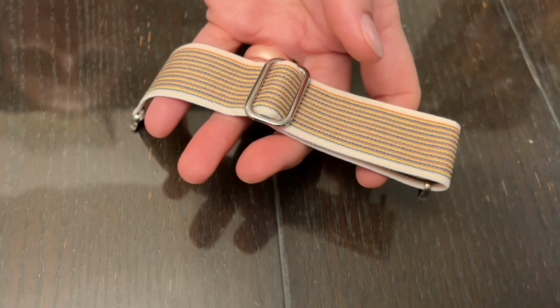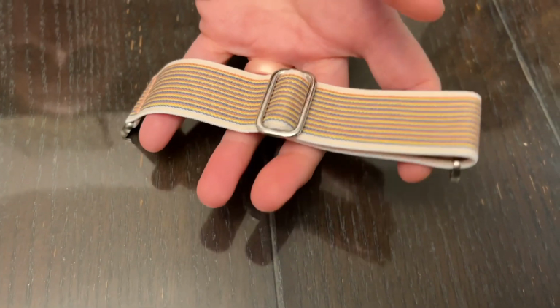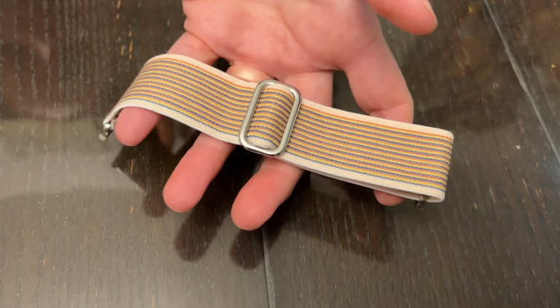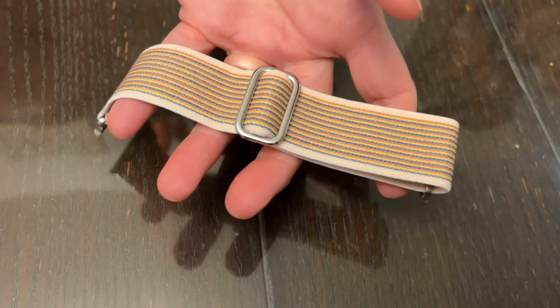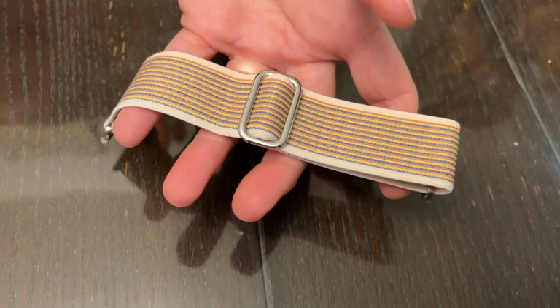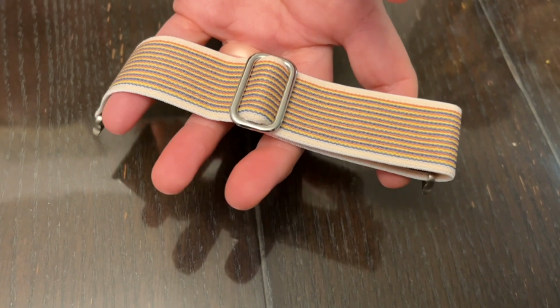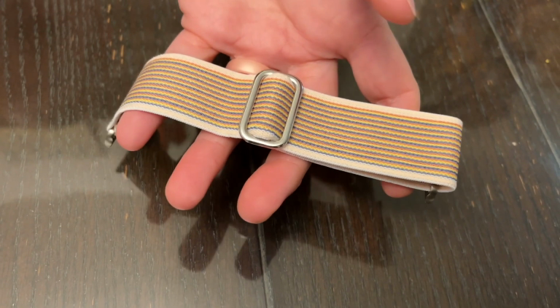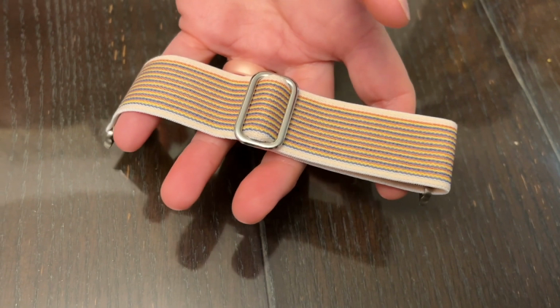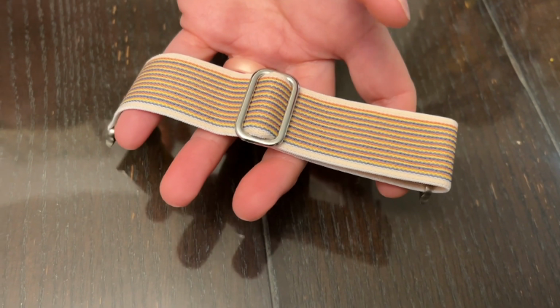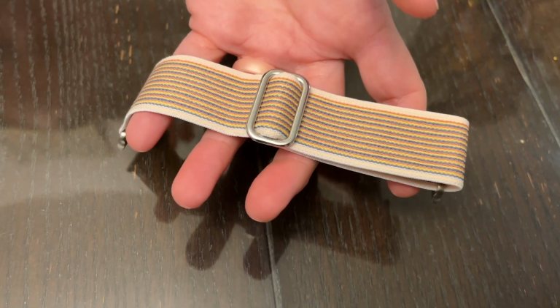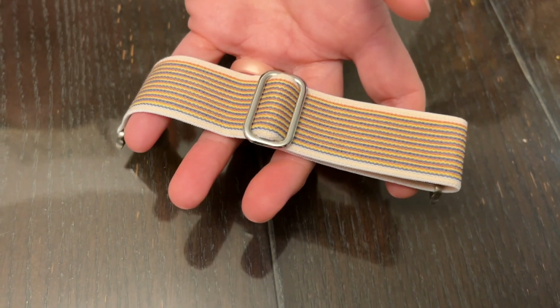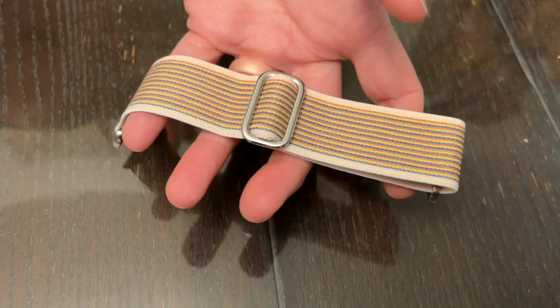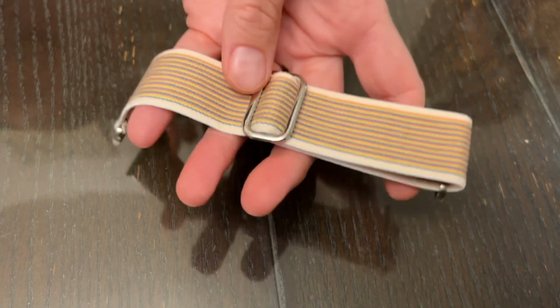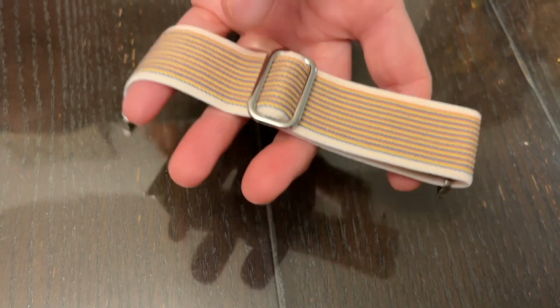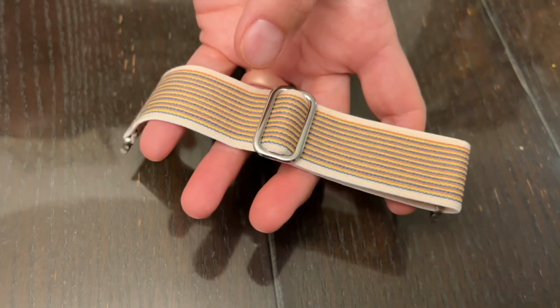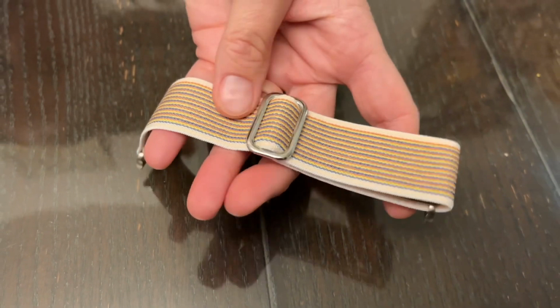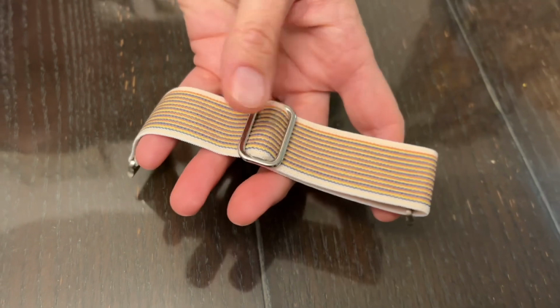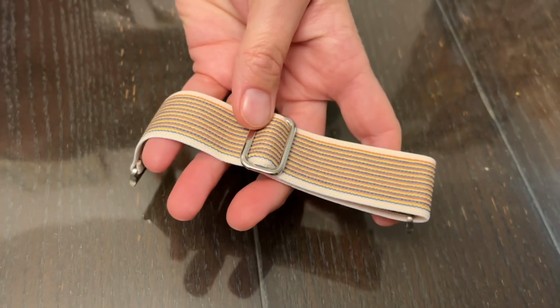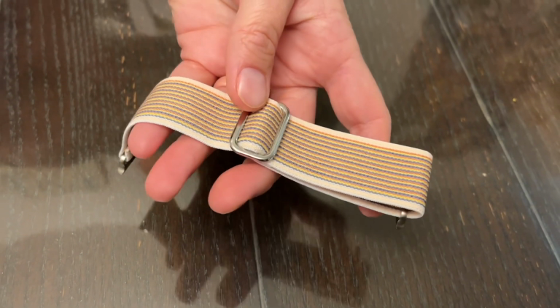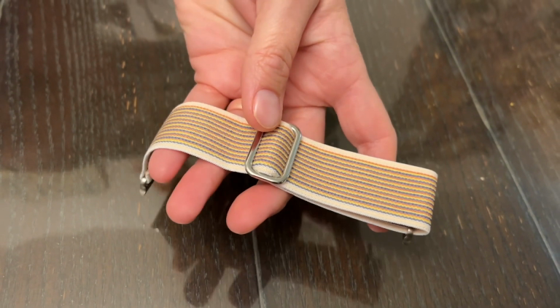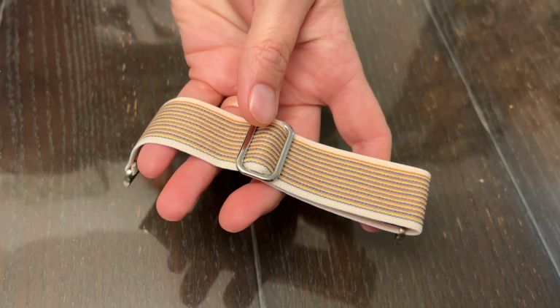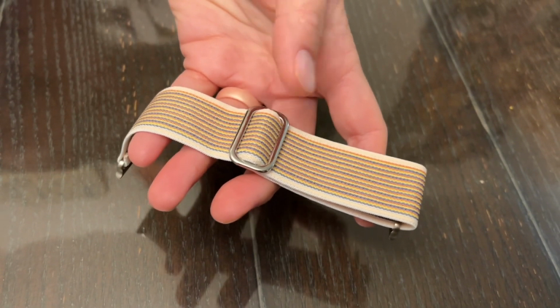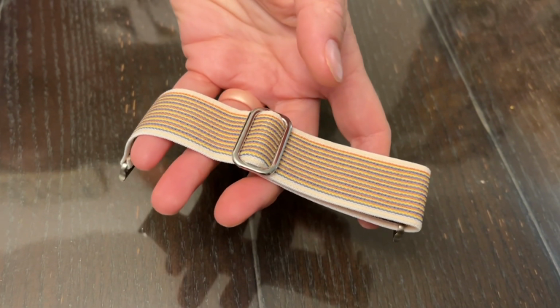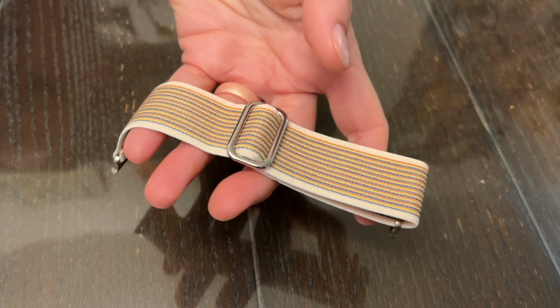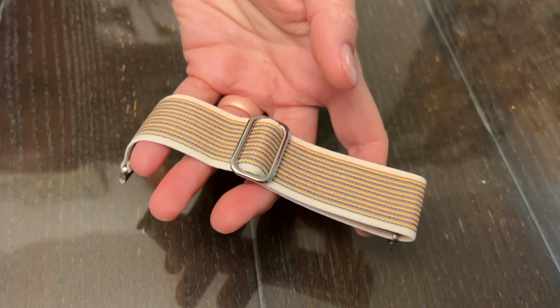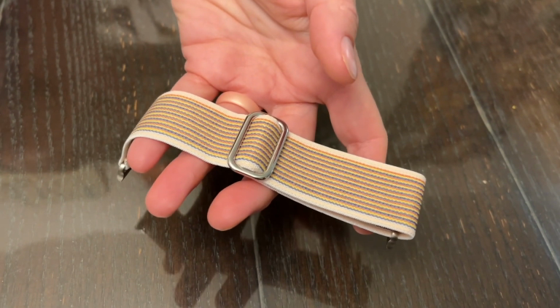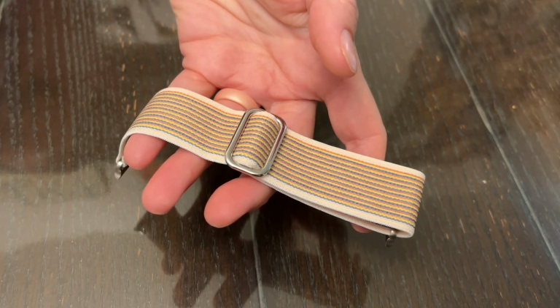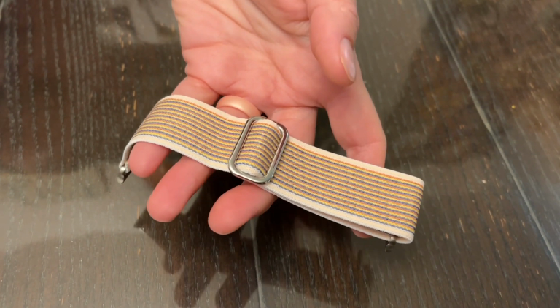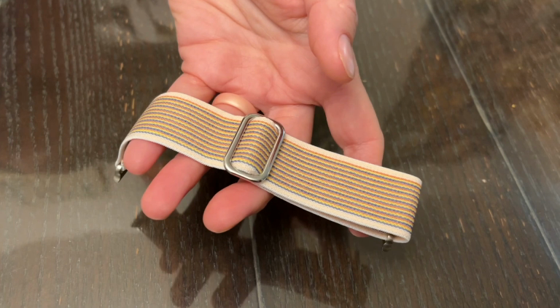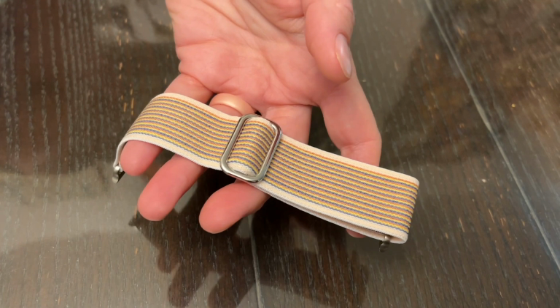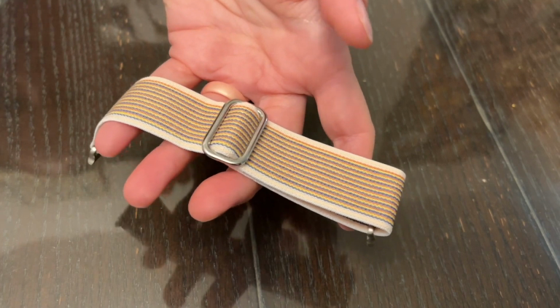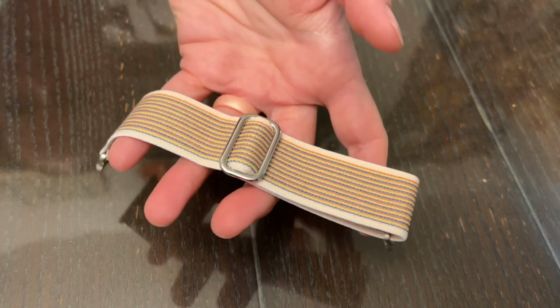A great thing about this watch band — it's sweat resistant, it's very lightweight, and it's going to be breathable when you have it on. It's perfect for daily wear, when you work out, or even when you sleep.